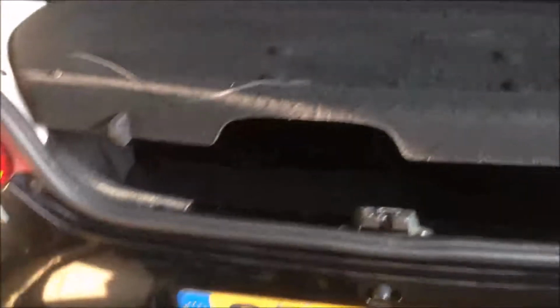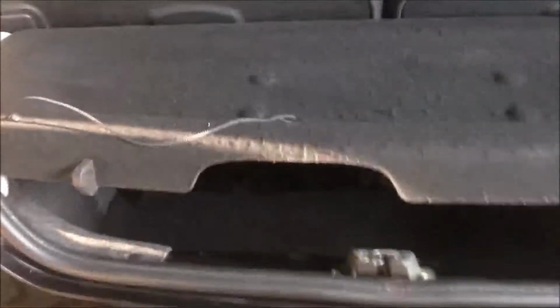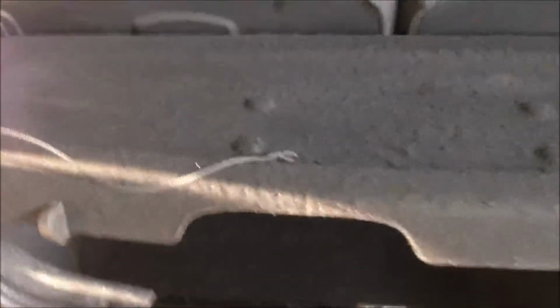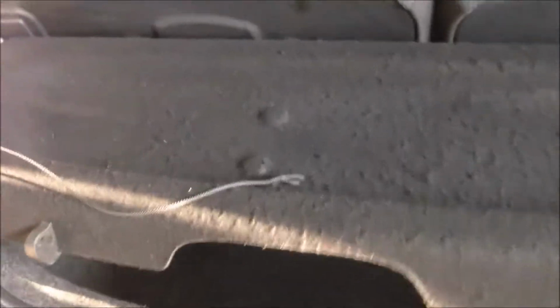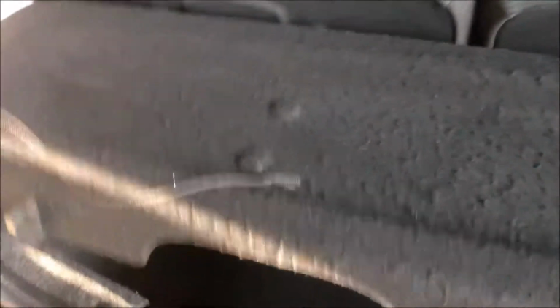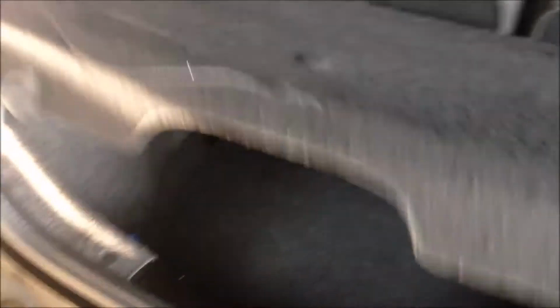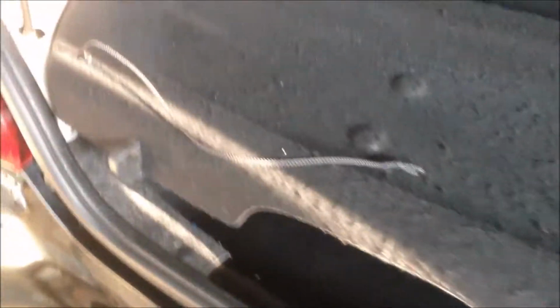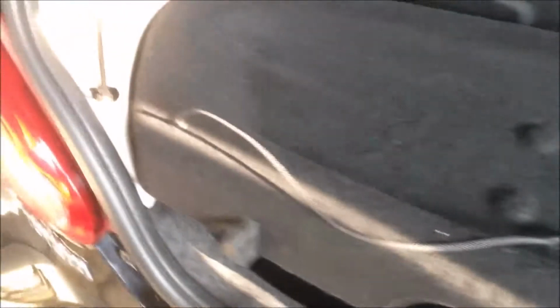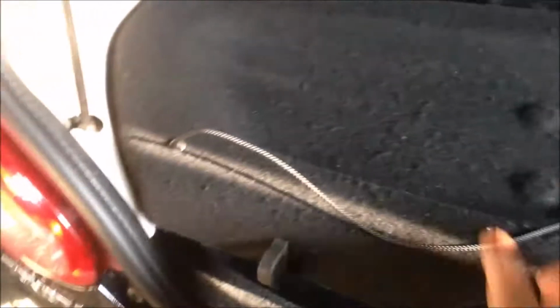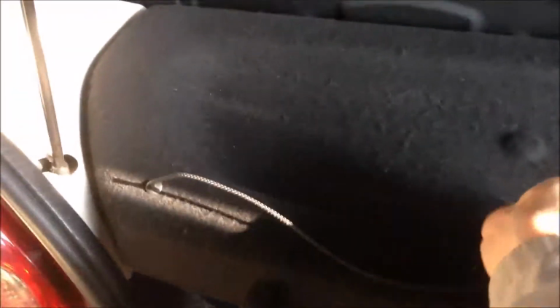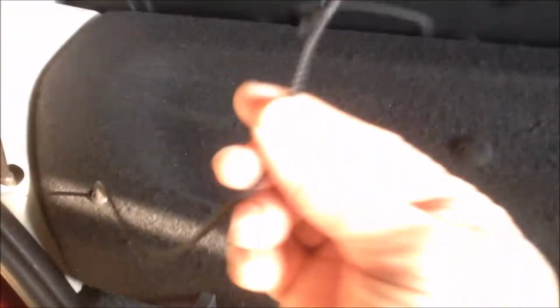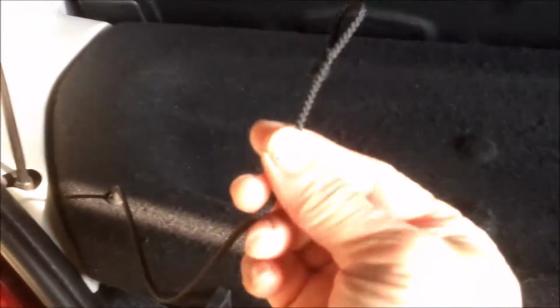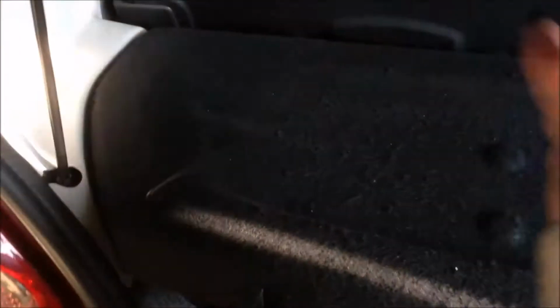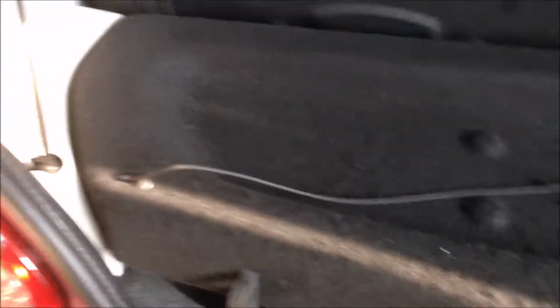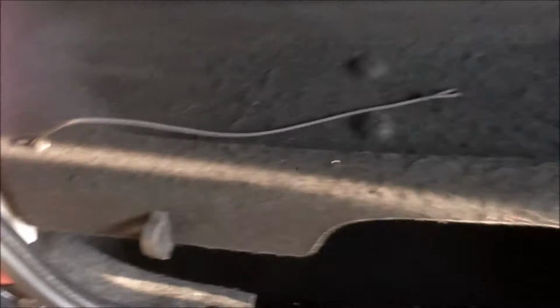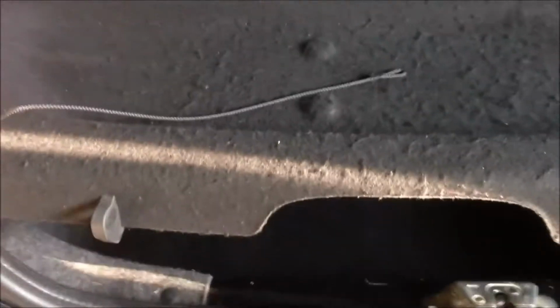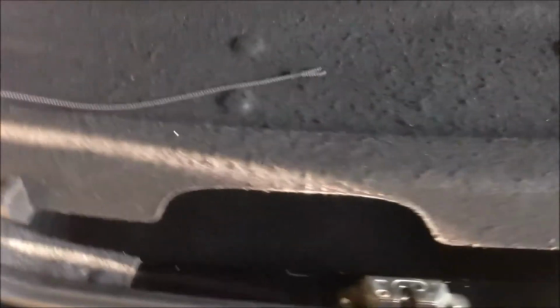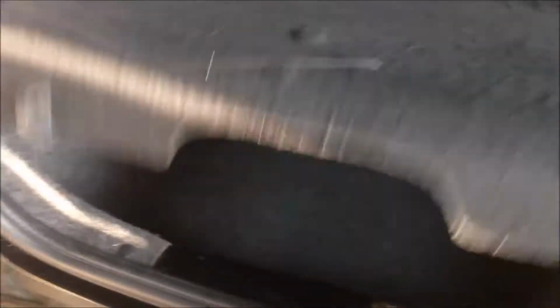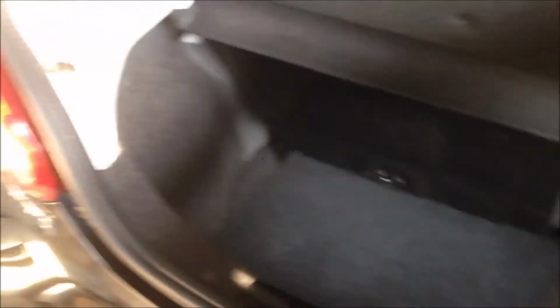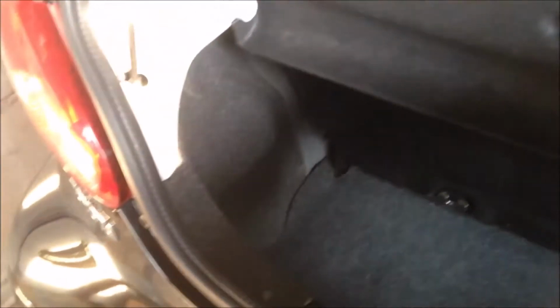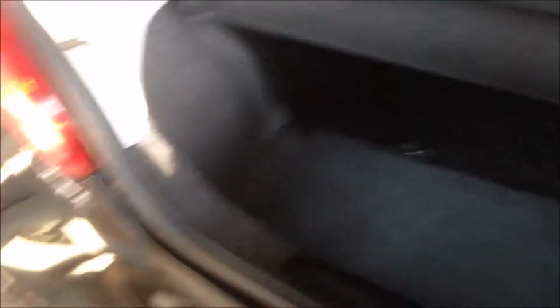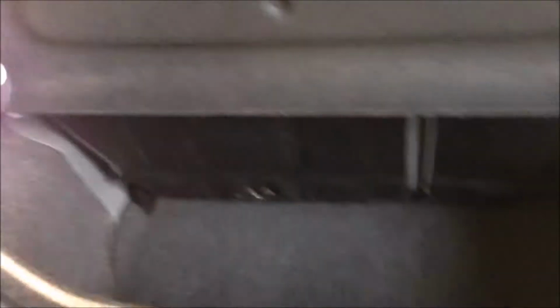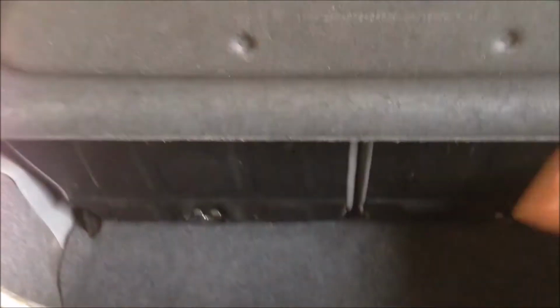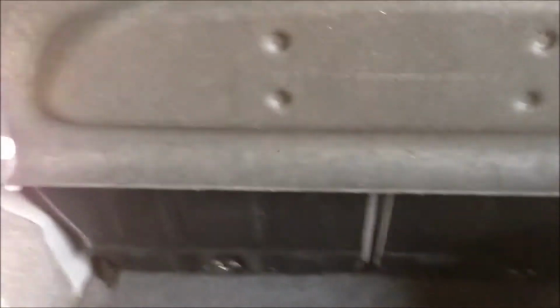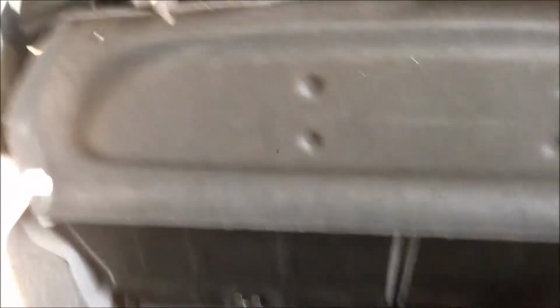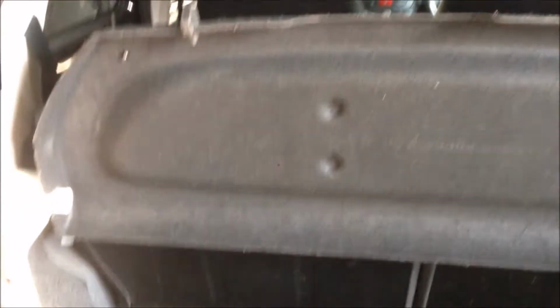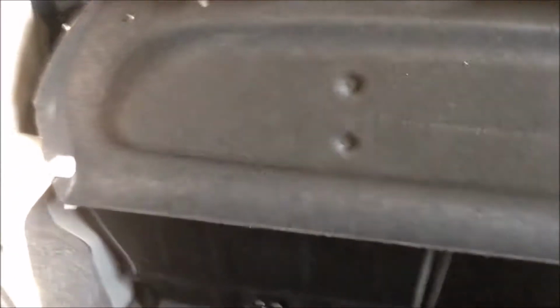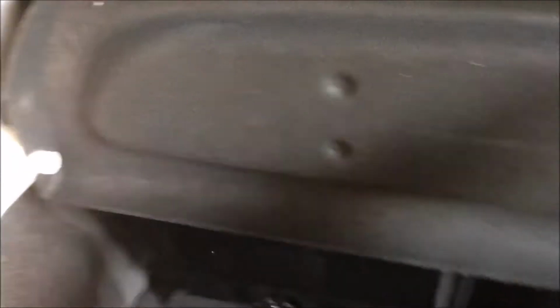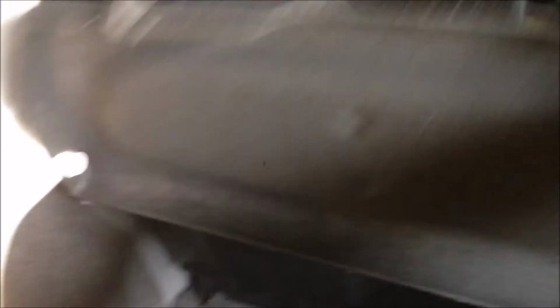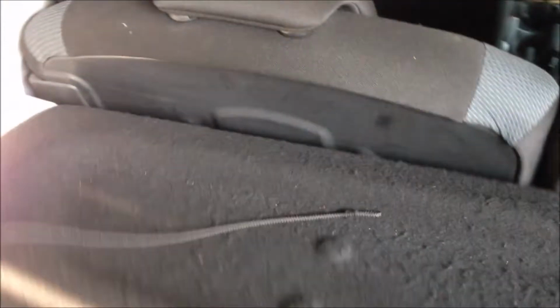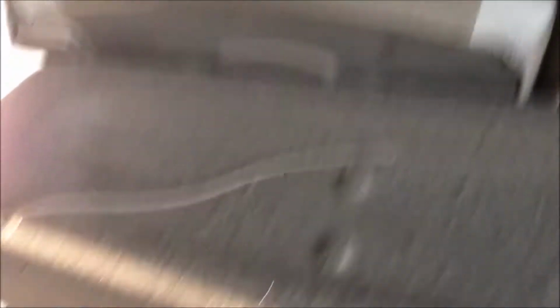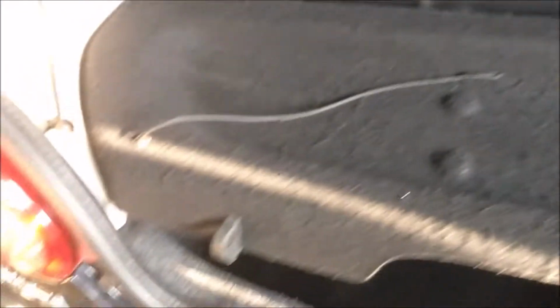This is a boot shelf. You can use it without the string hanging on. In this case, you can just leave it up and load your boot, and then put it down.